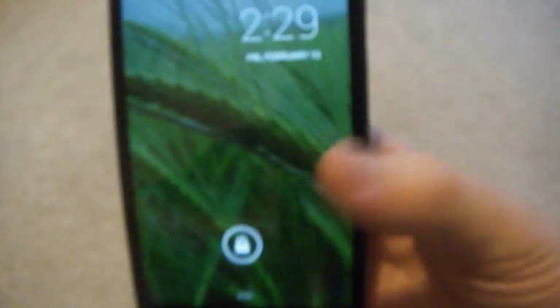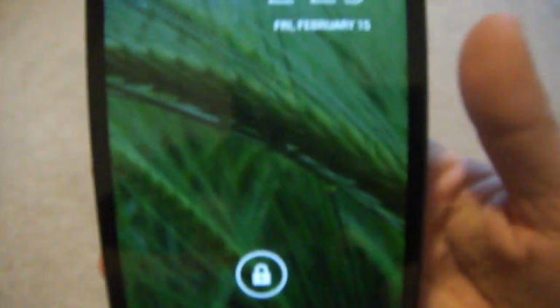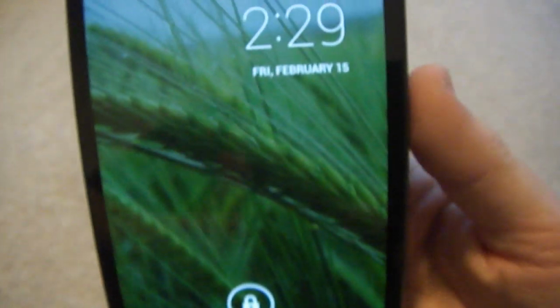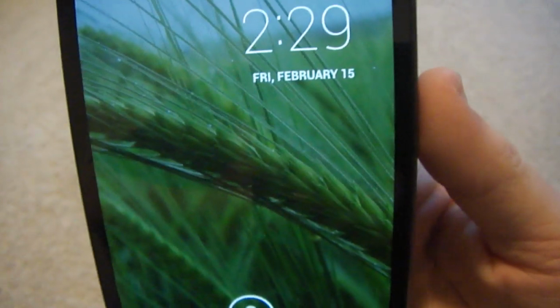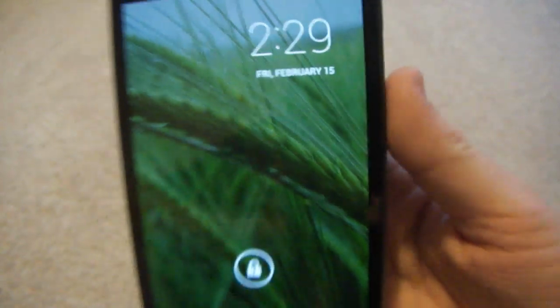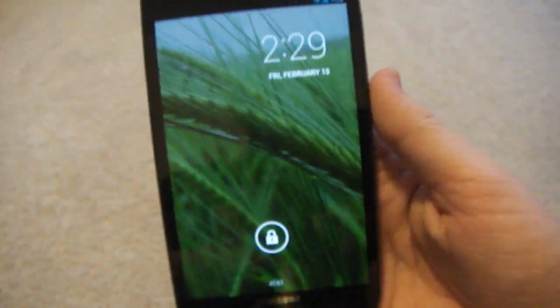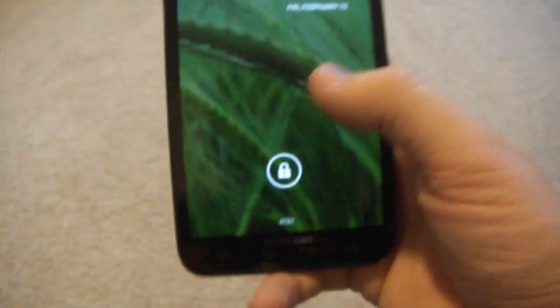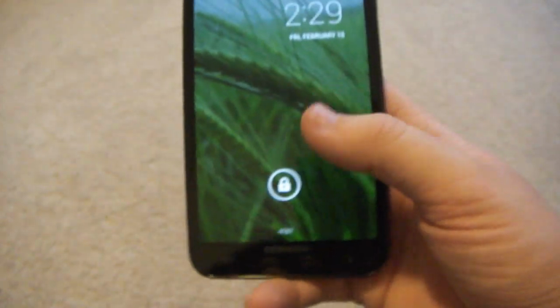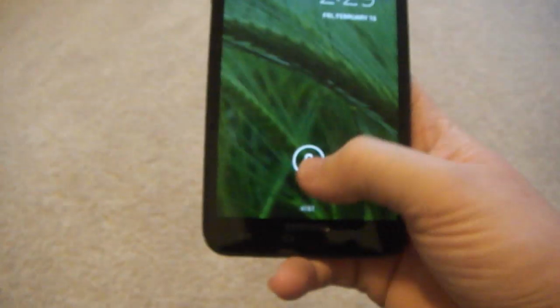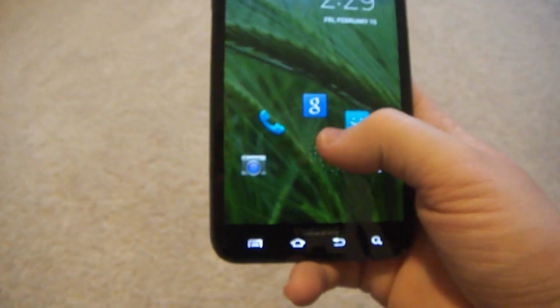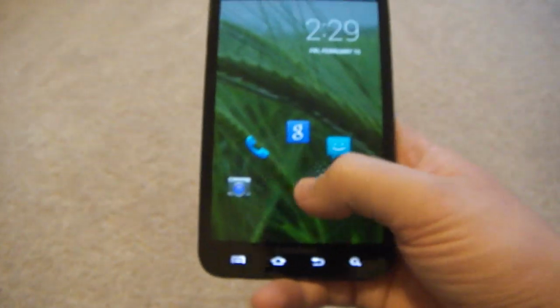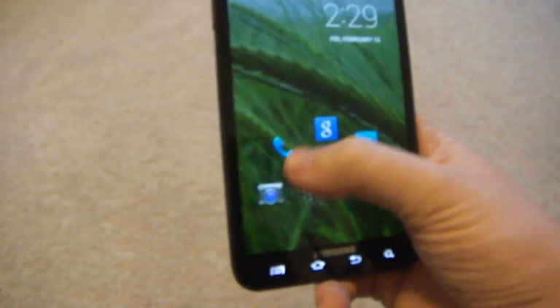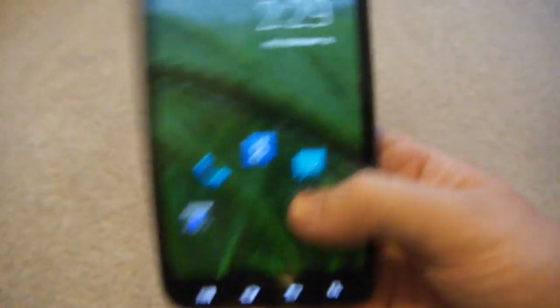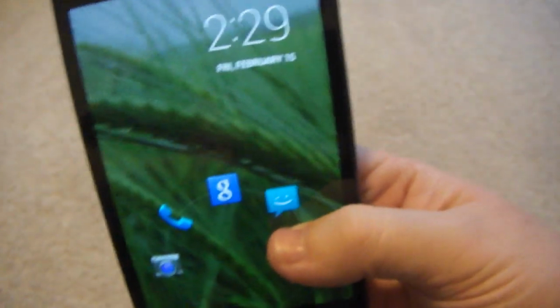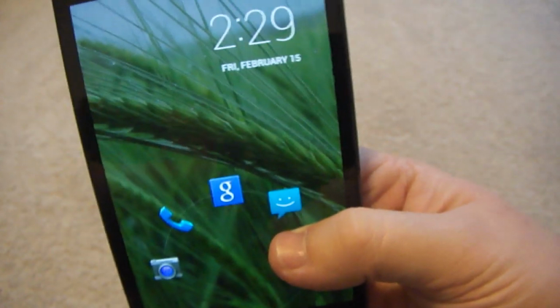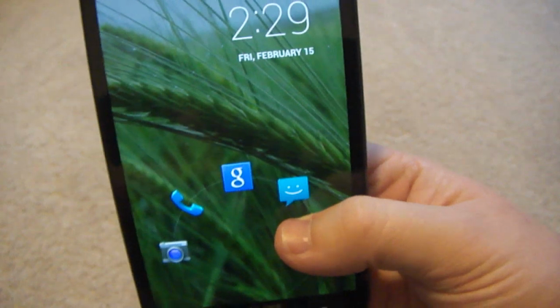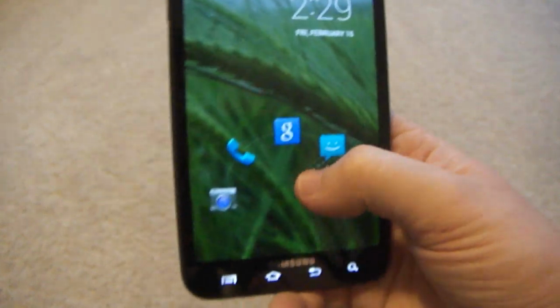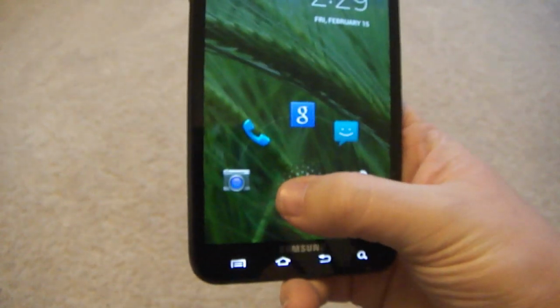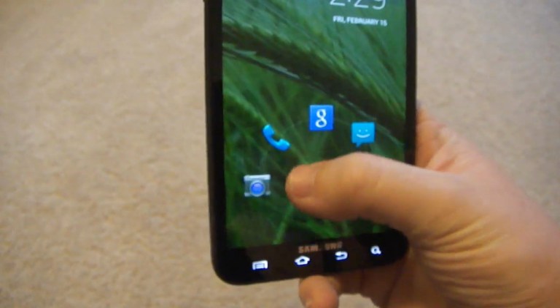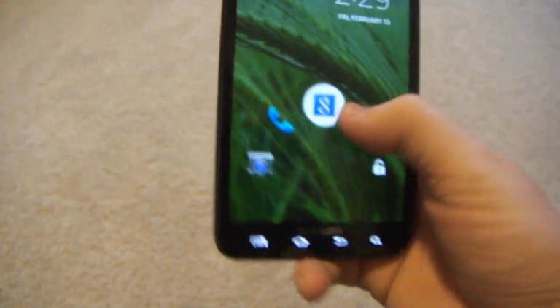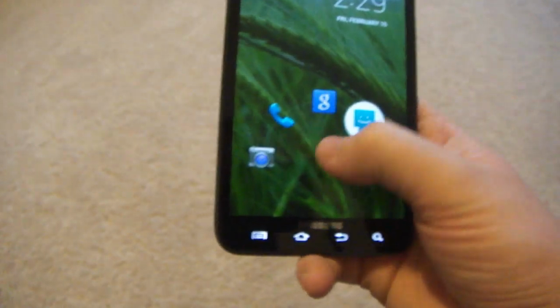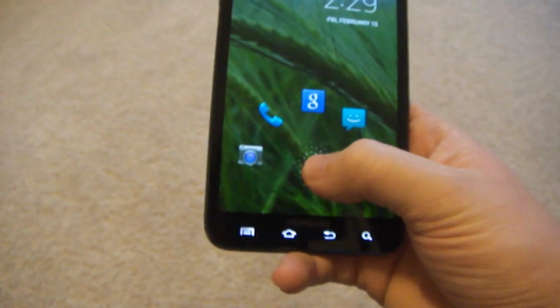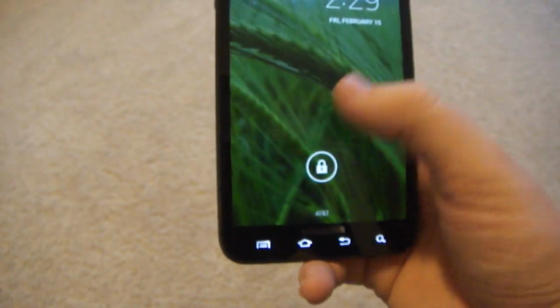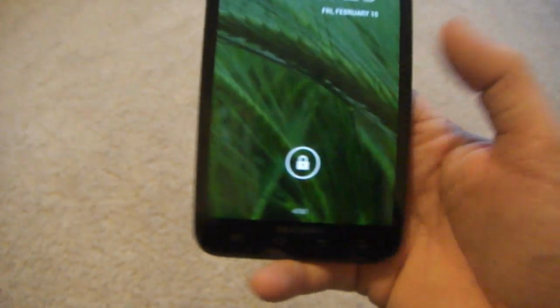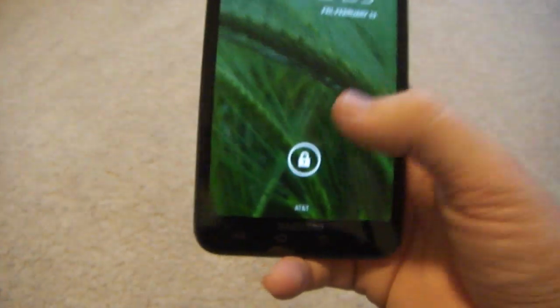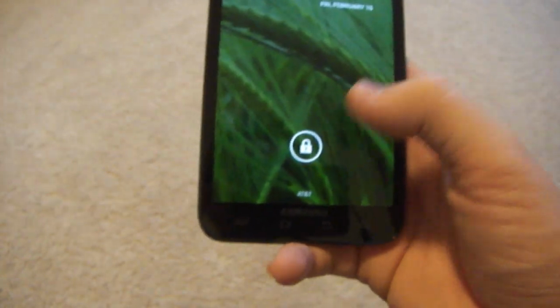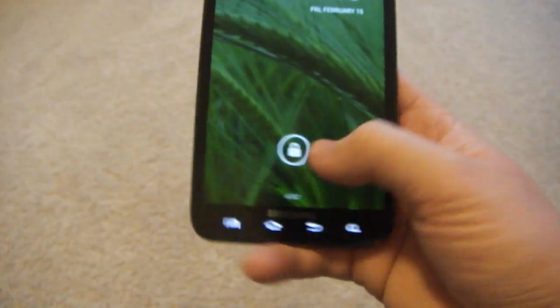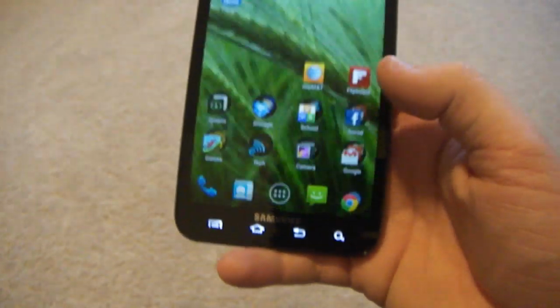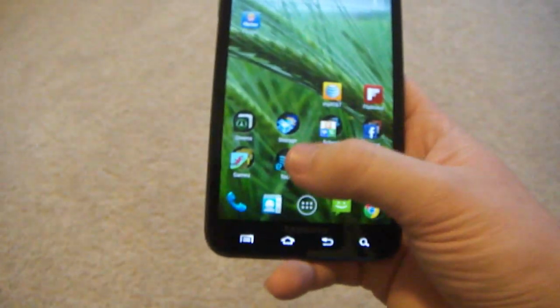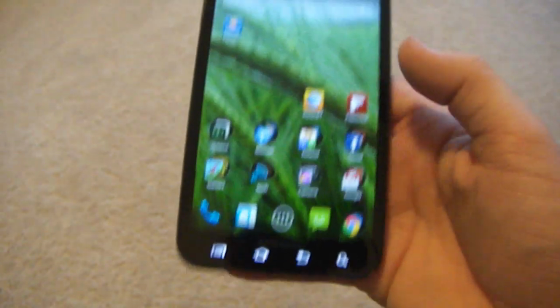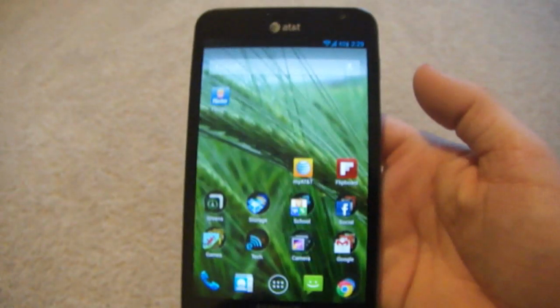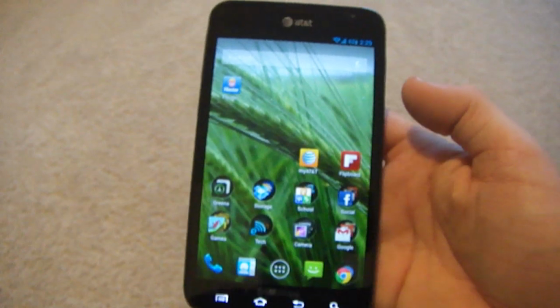Let's go ahead and show it off. The top is the lock screen — you can have all your little shortcuts. I have it set to Google, my messages, and my camera. I'm going to unlock it.